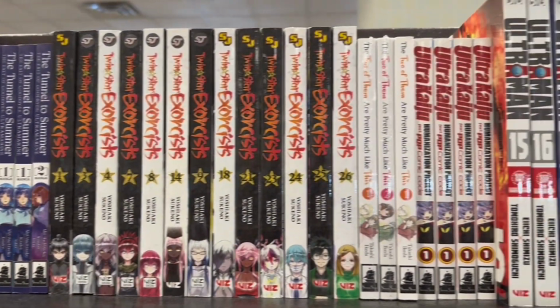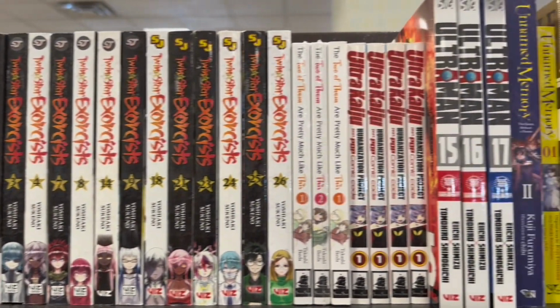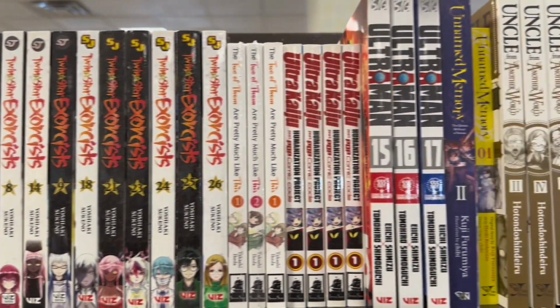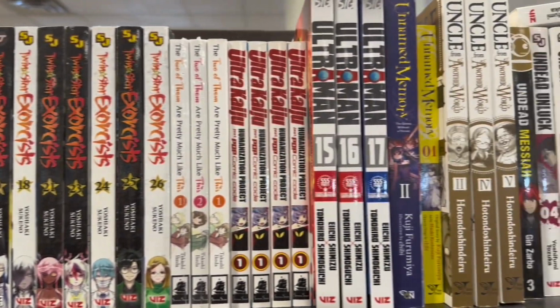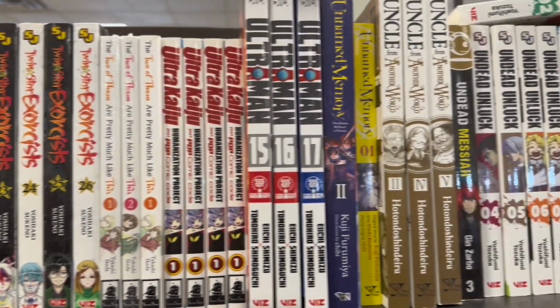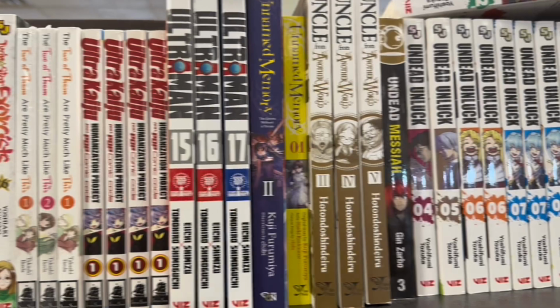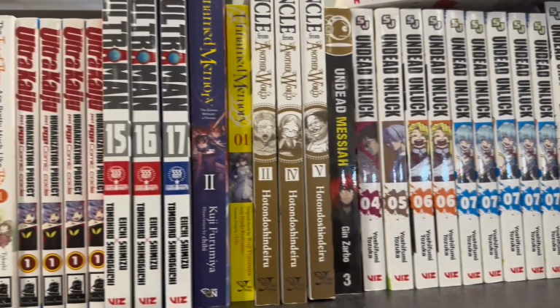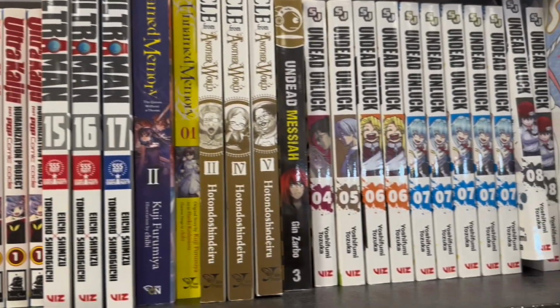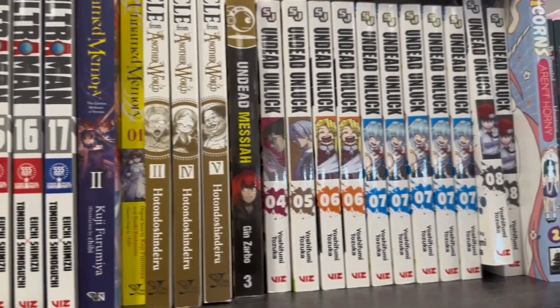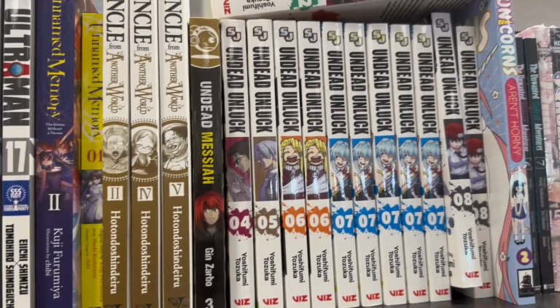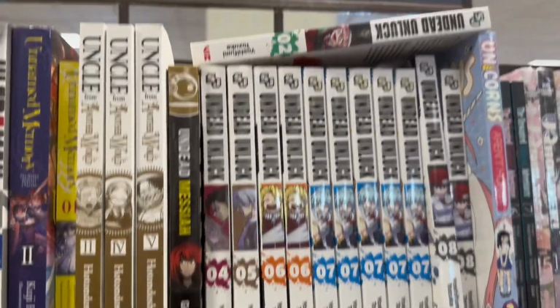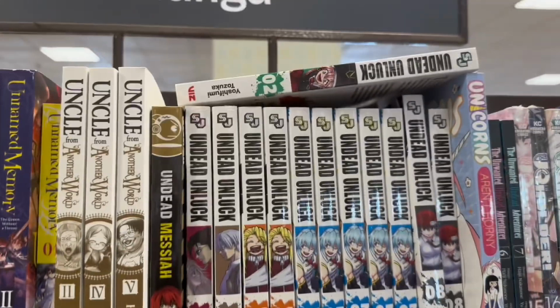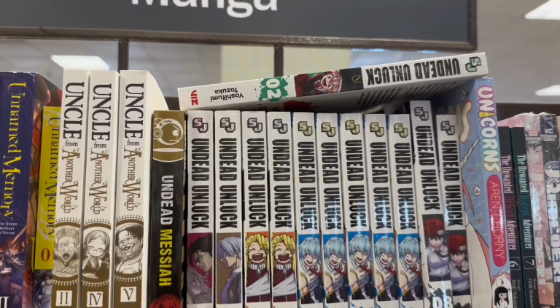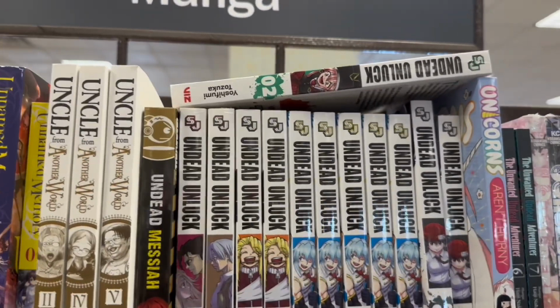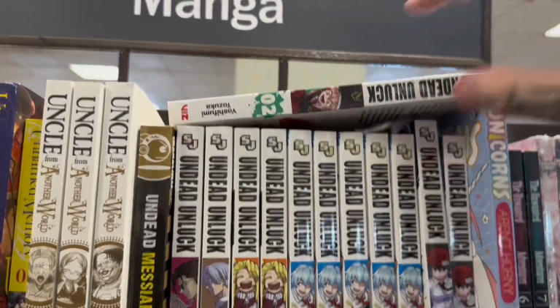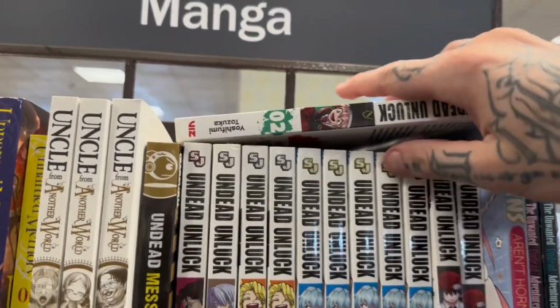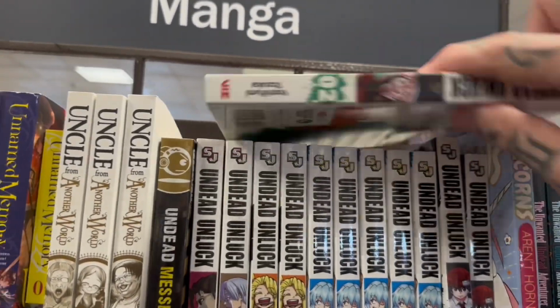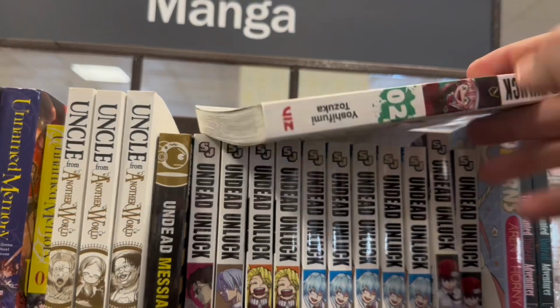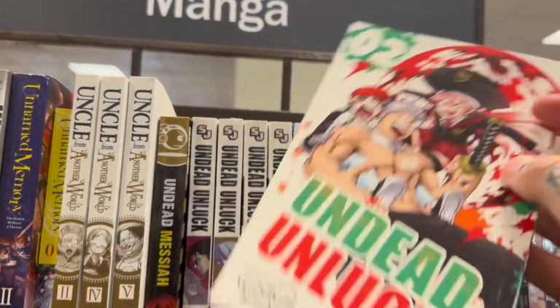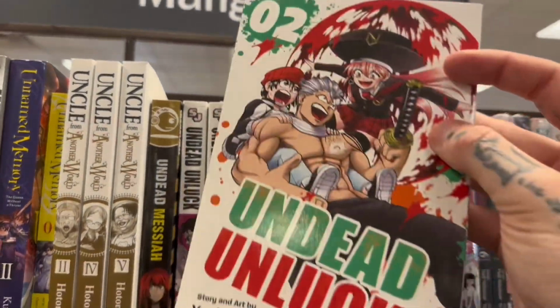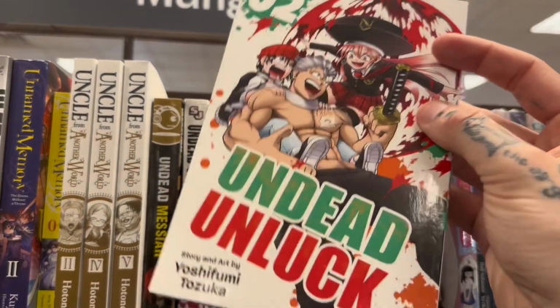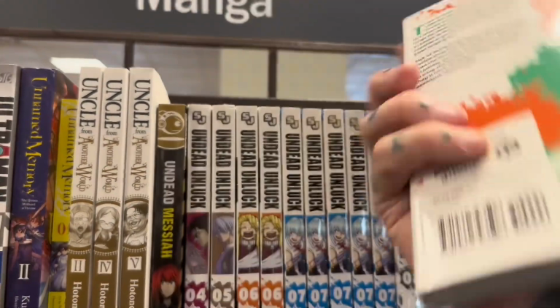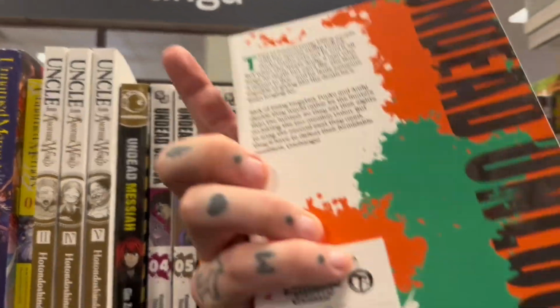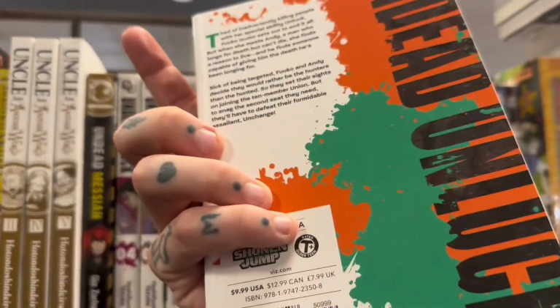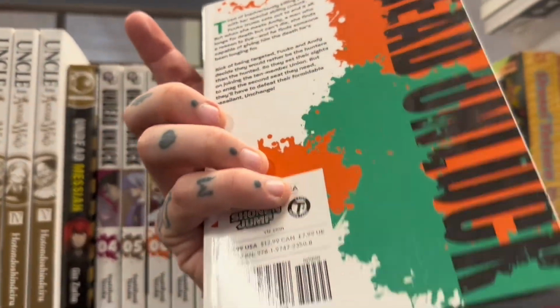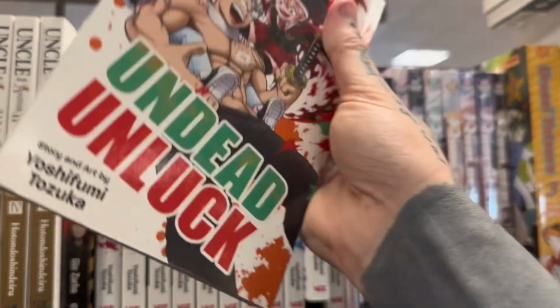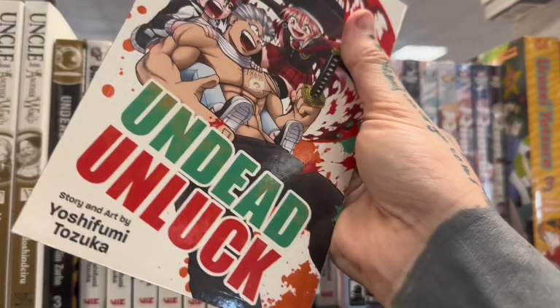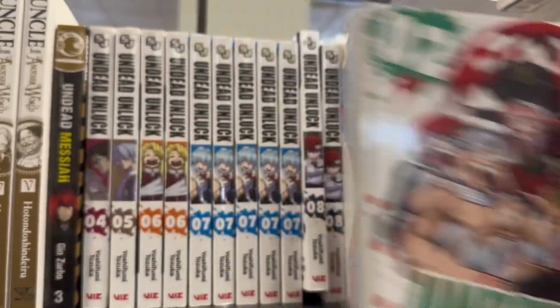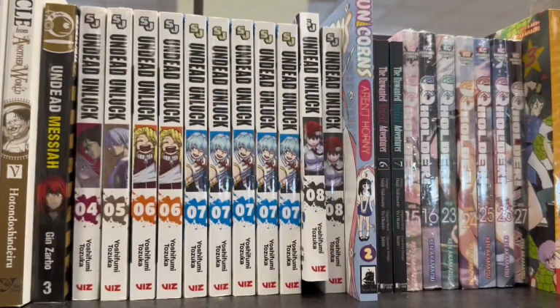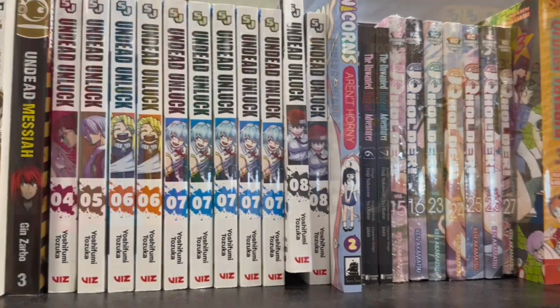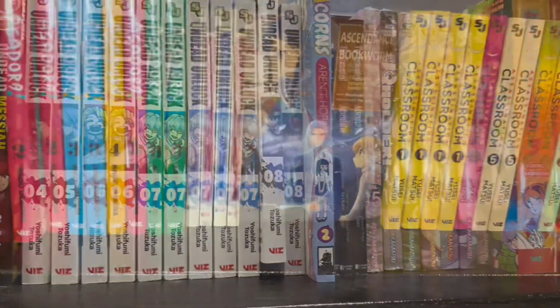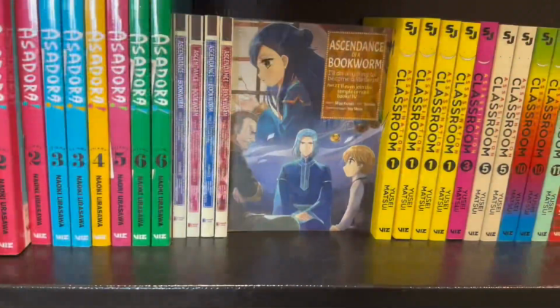Twin Star Exorcist — they didn't have volume two. Undead Unluck — that was sitting up there when I found it, and I was like, okay, cool. I'm going to have to grab that. That's a good series. I like that one a lot so far.